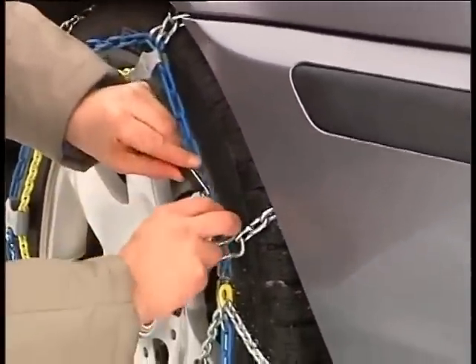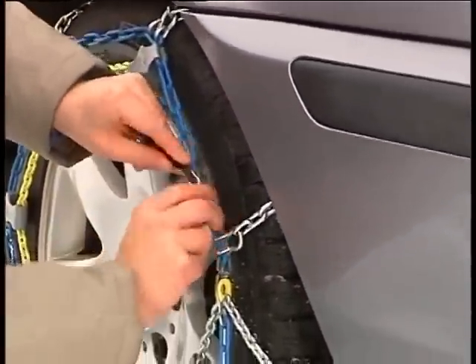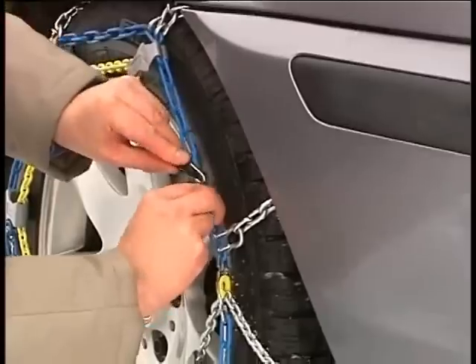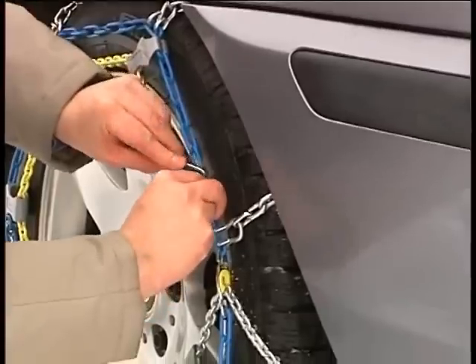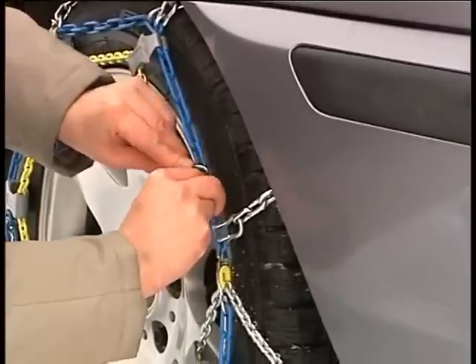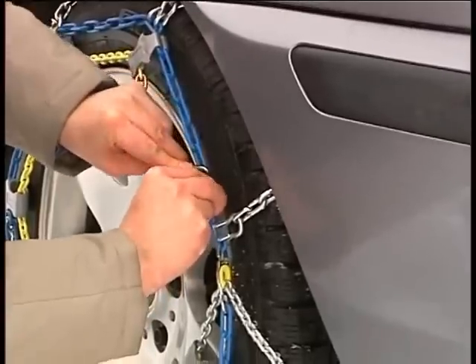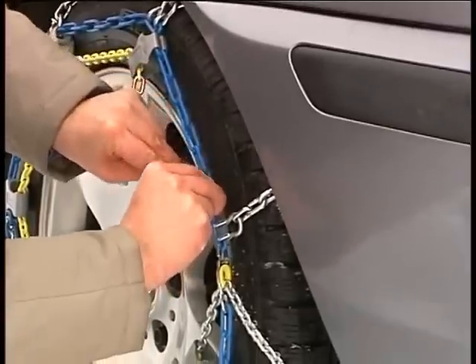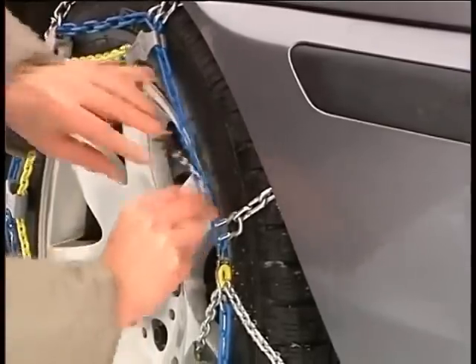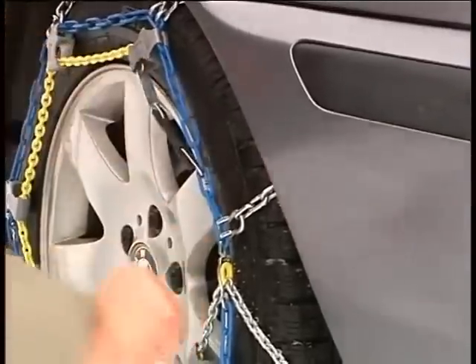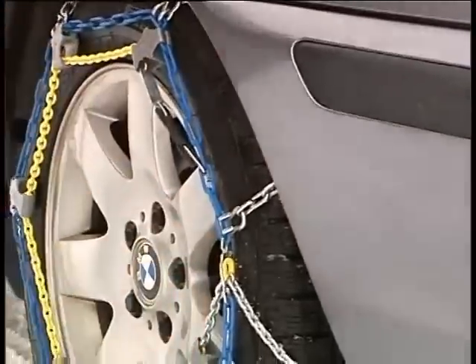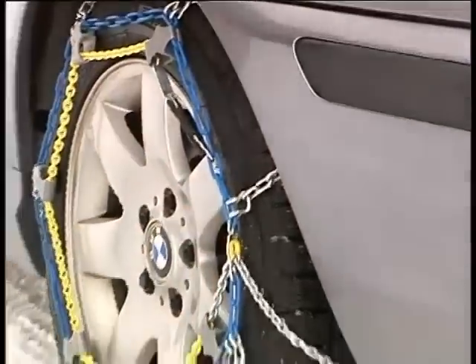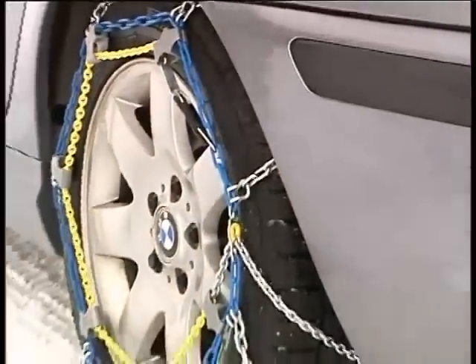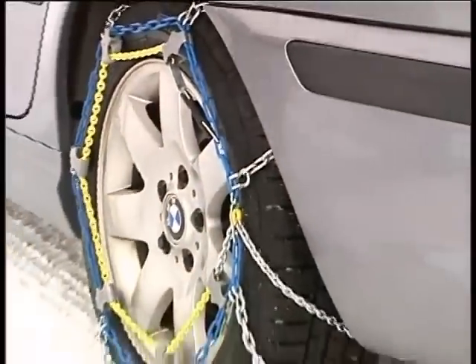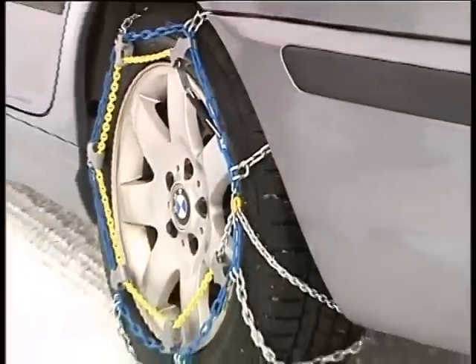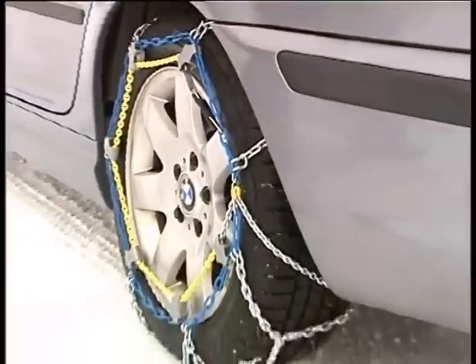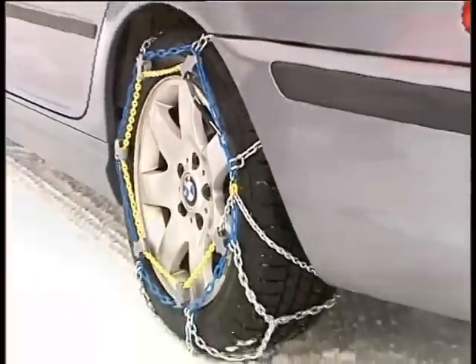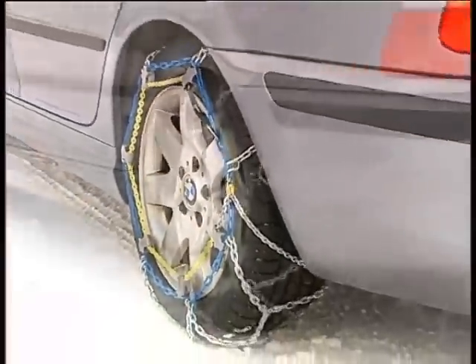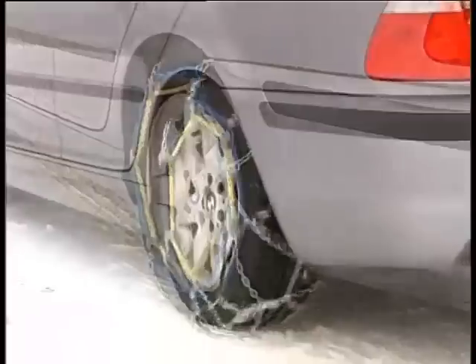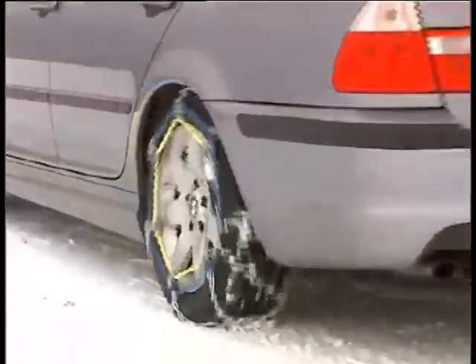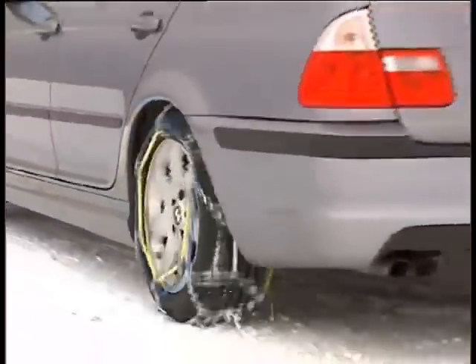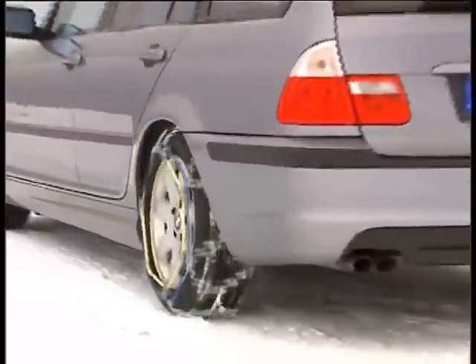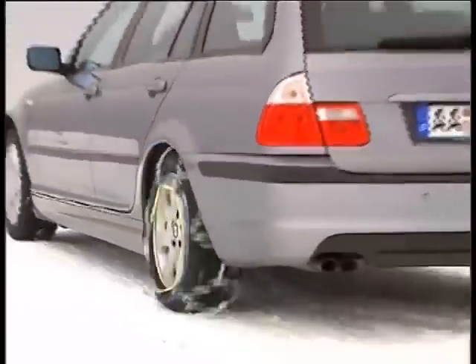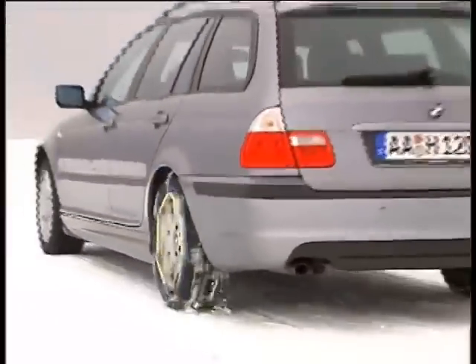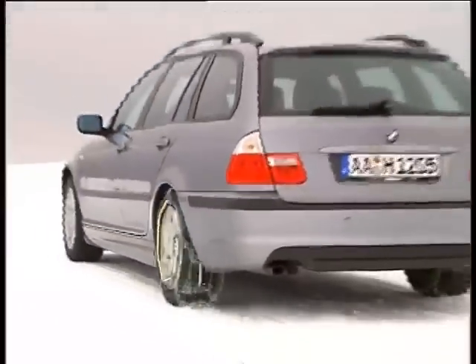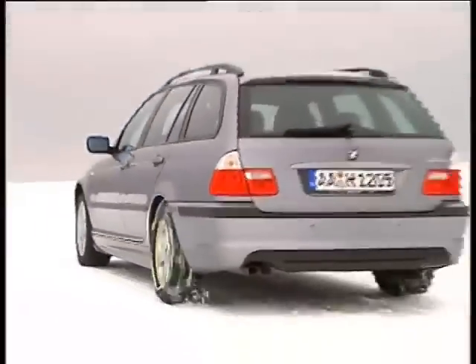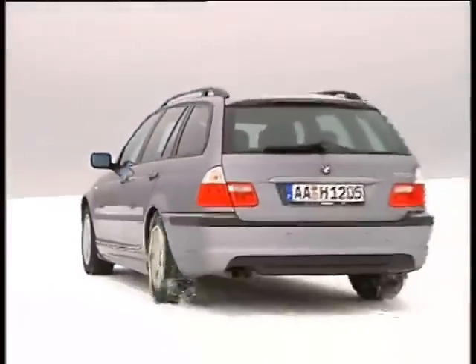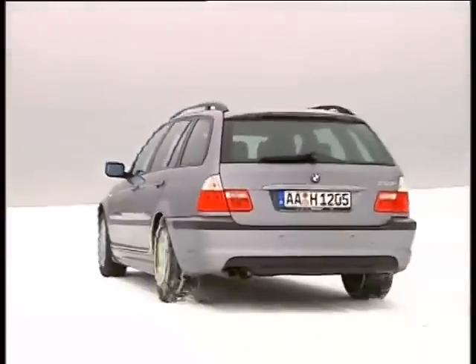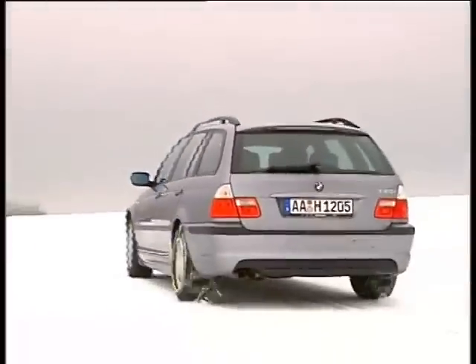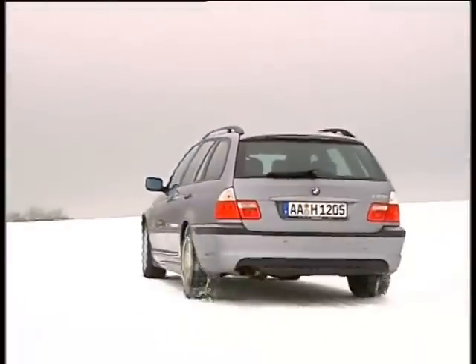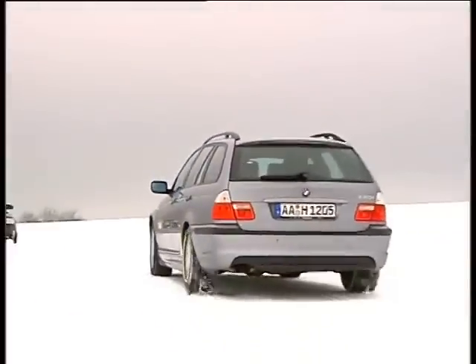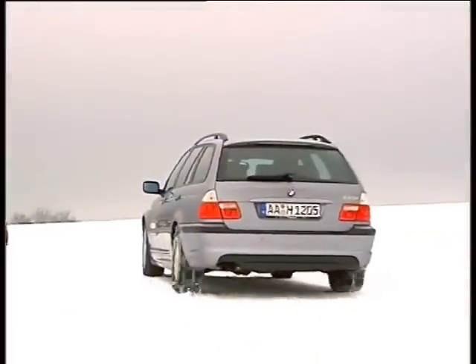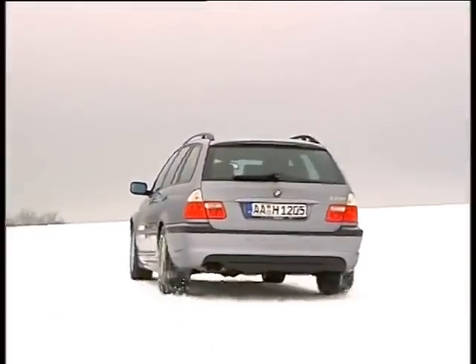Now just hook the securing hook into the side chain and your journey can resume. Safe and easy travel on winter roads with Rudmatic snow chains.